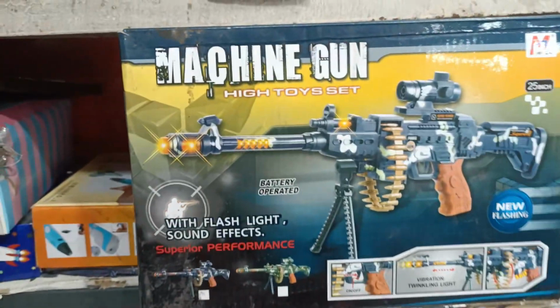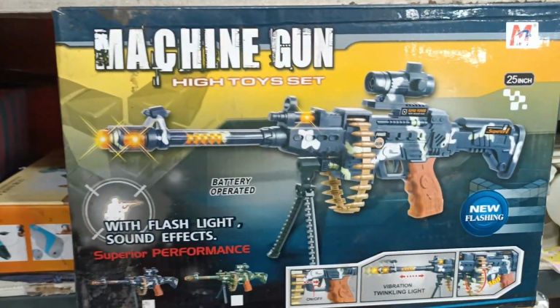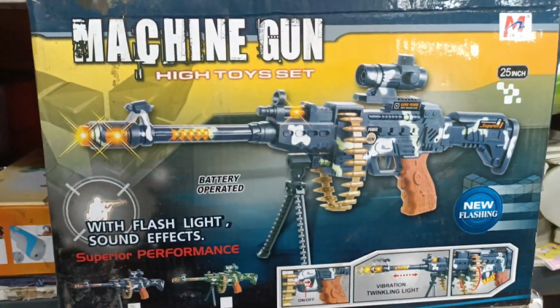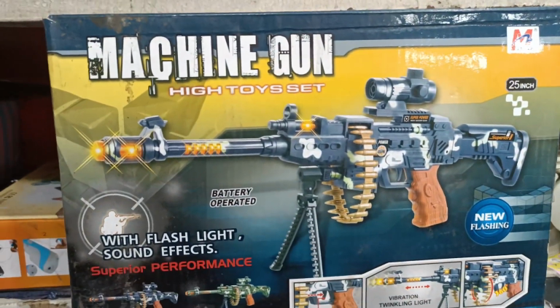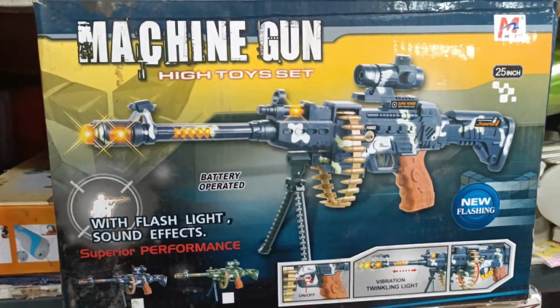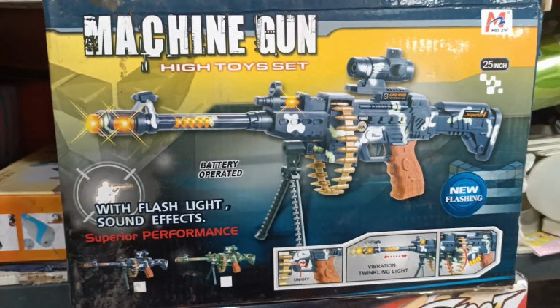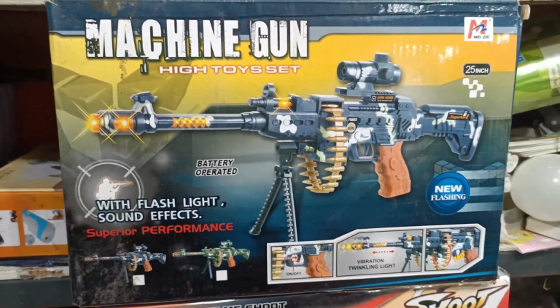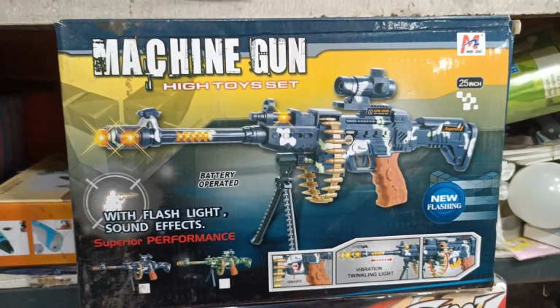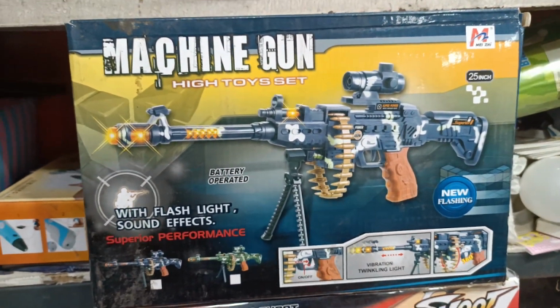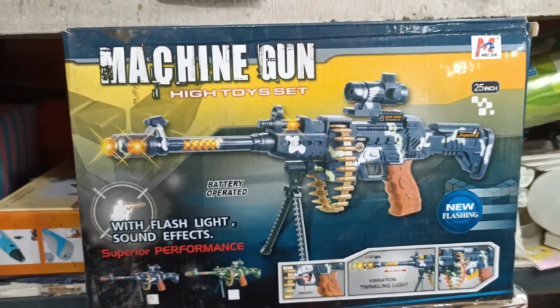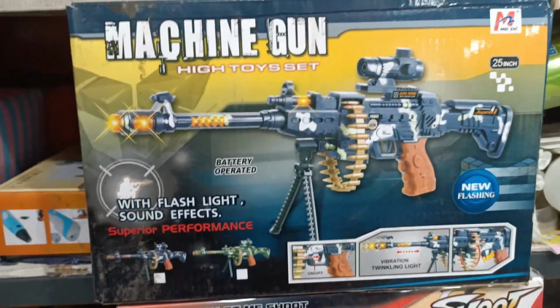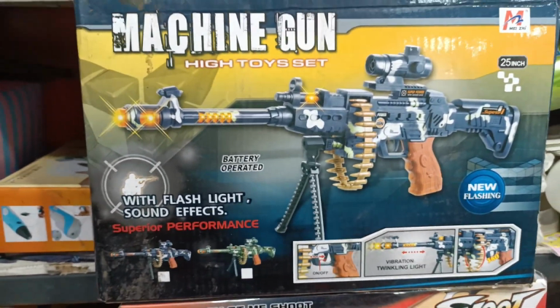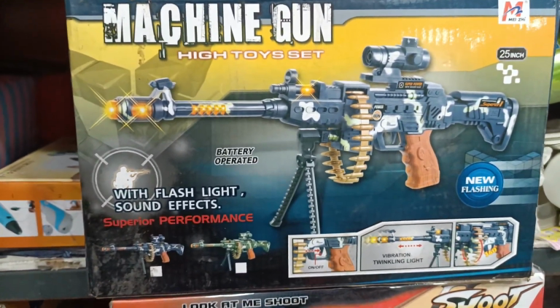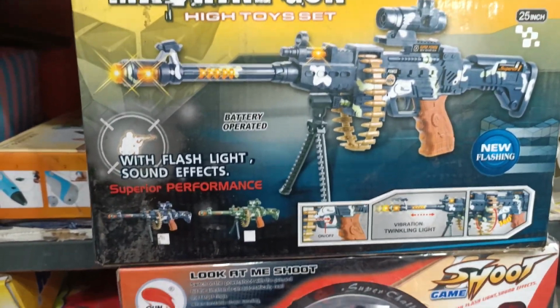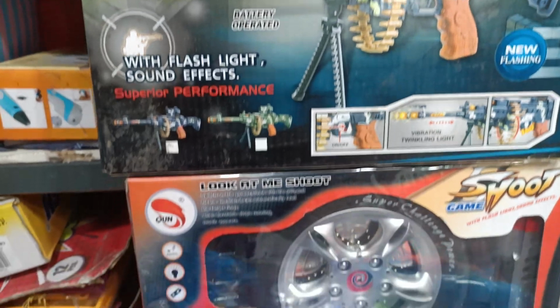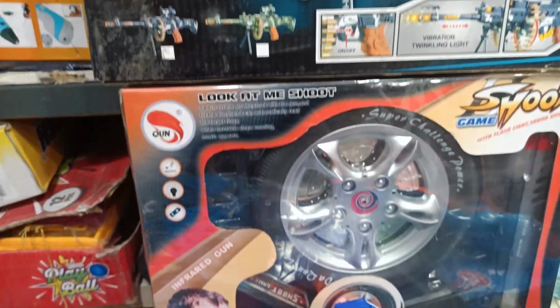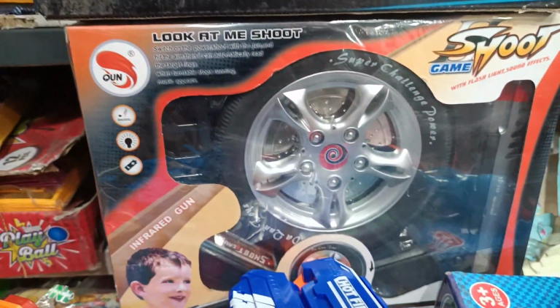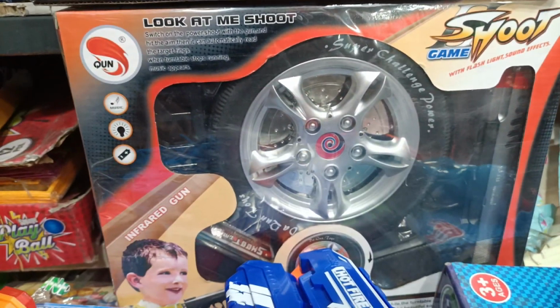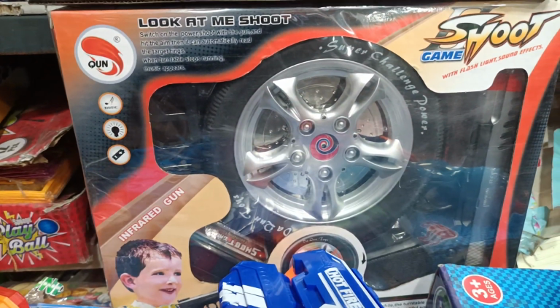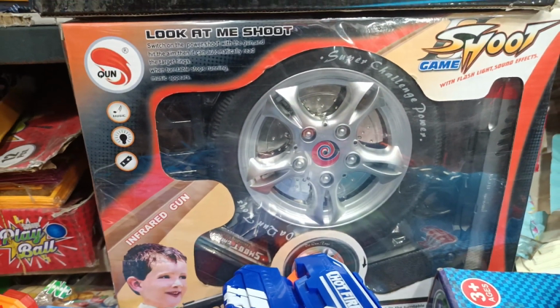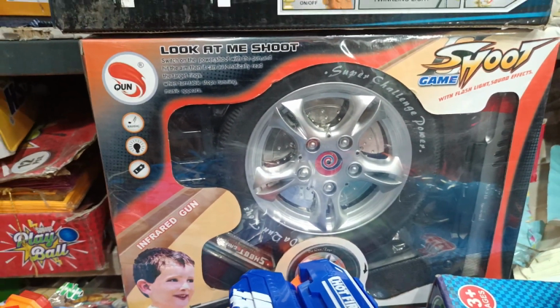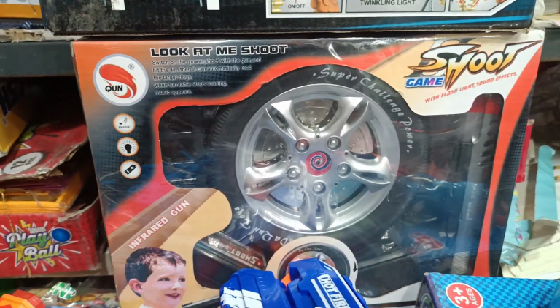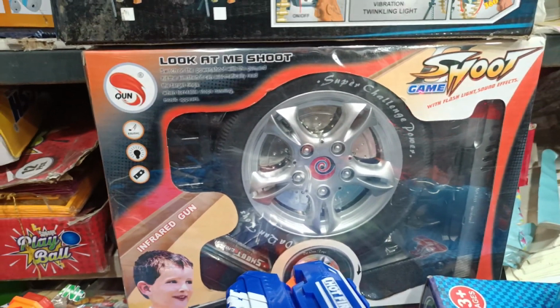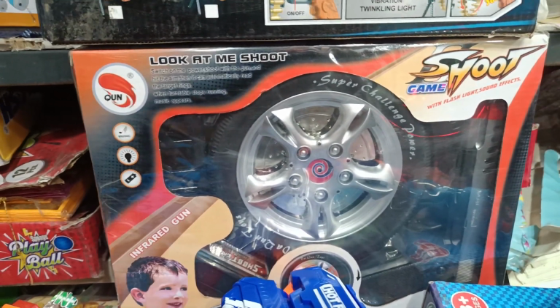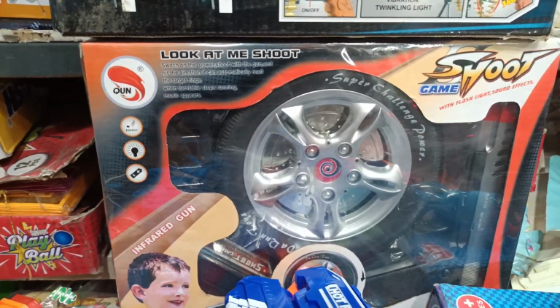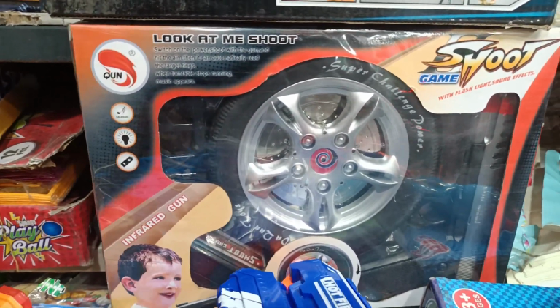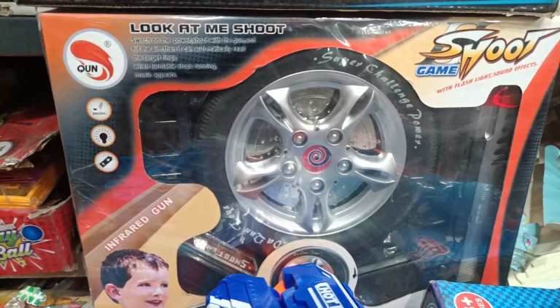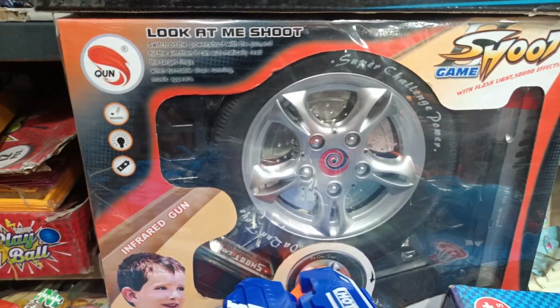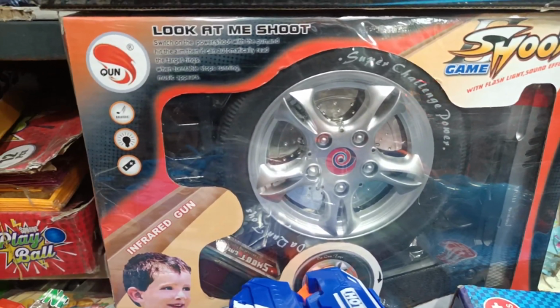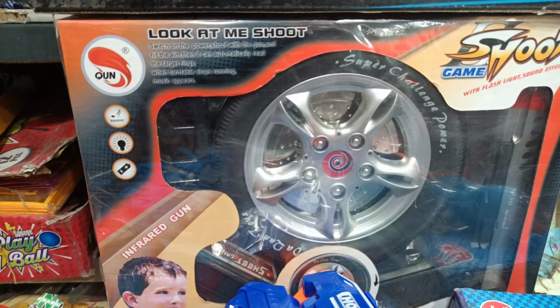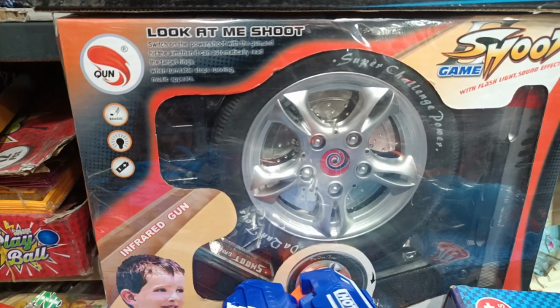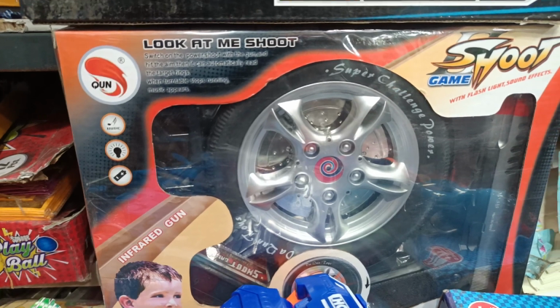This is also a machine gun. It is a magazine. It is very good. Under the target shot — when the target is on the wheel, it is also a music light.